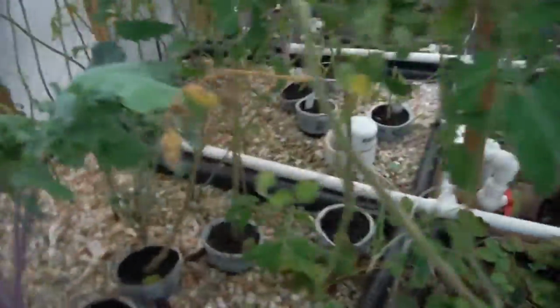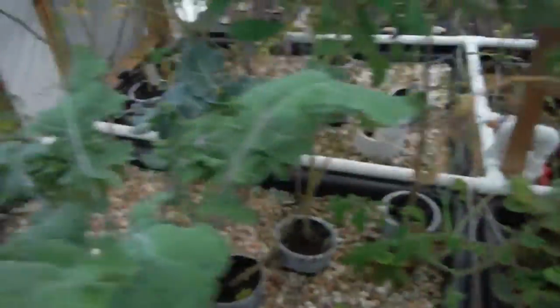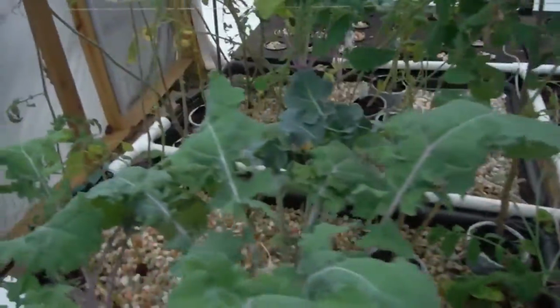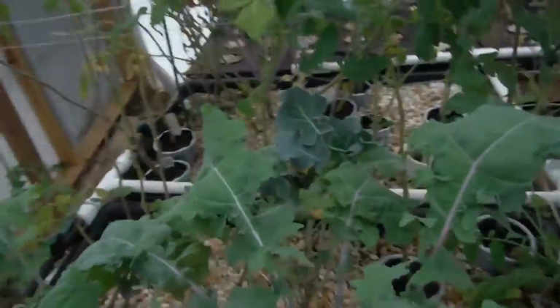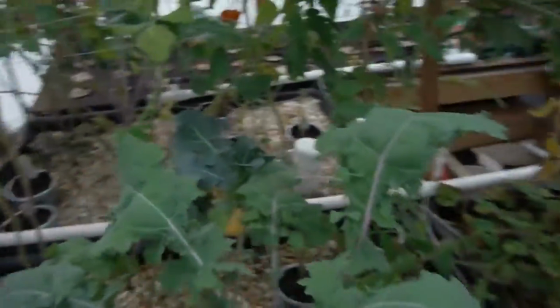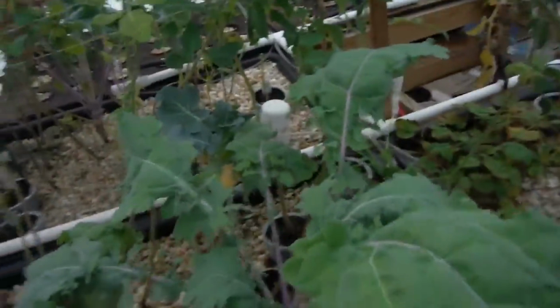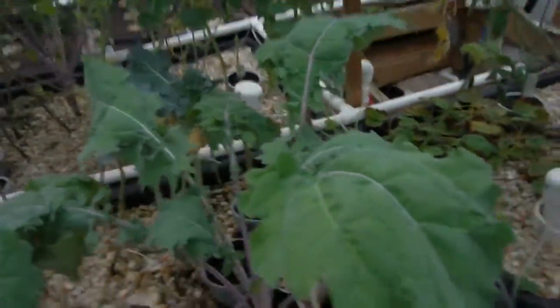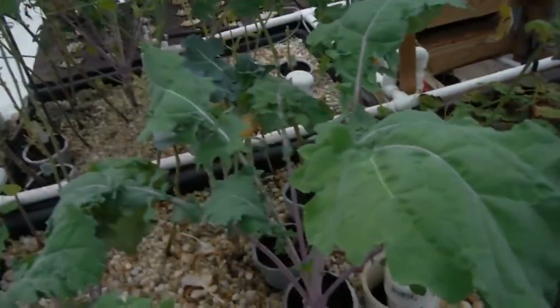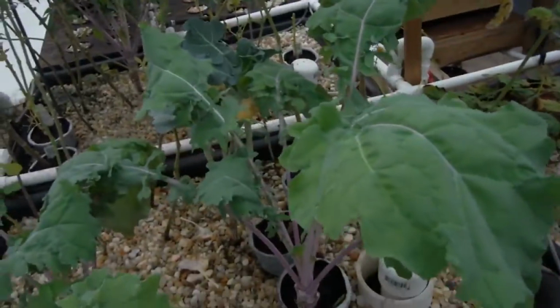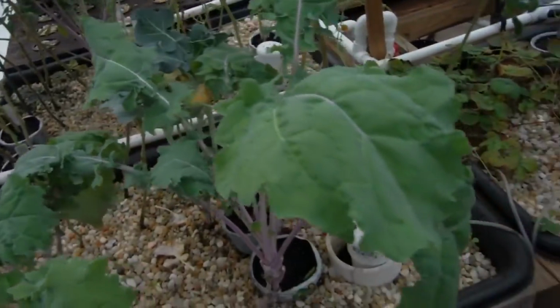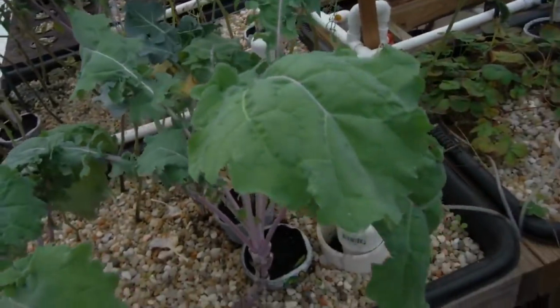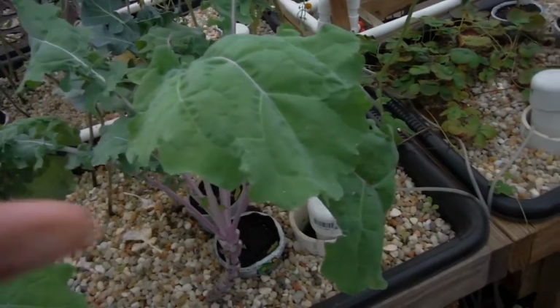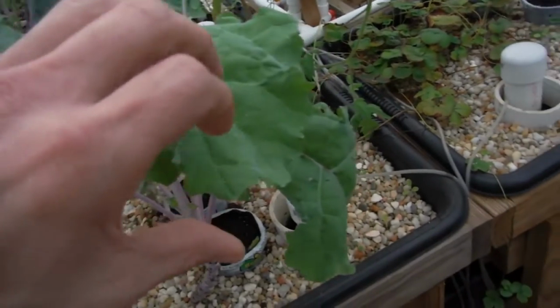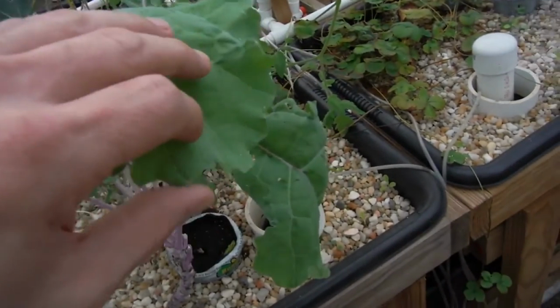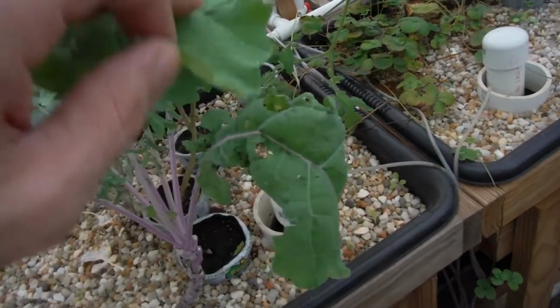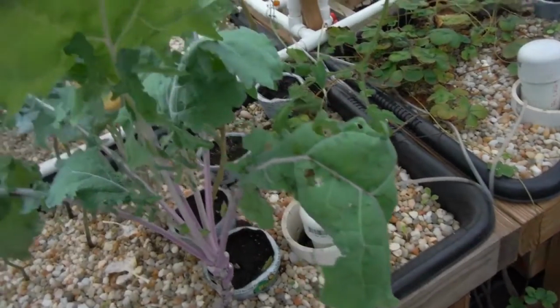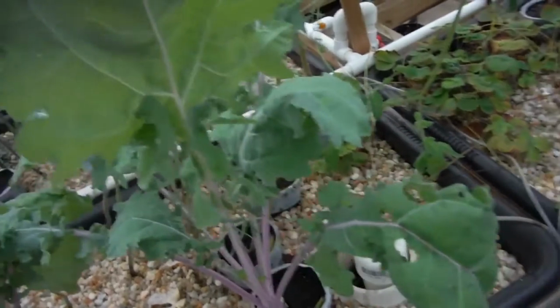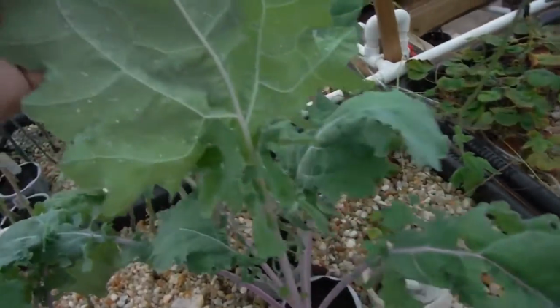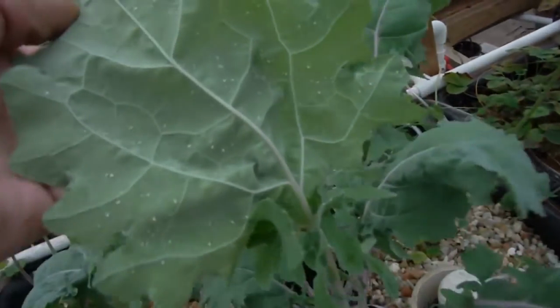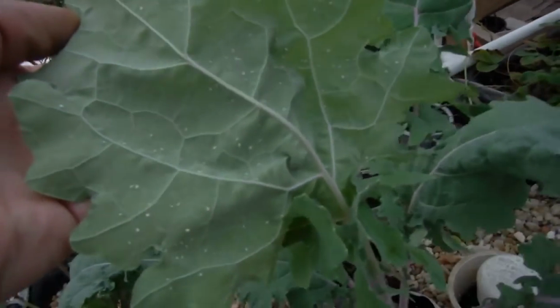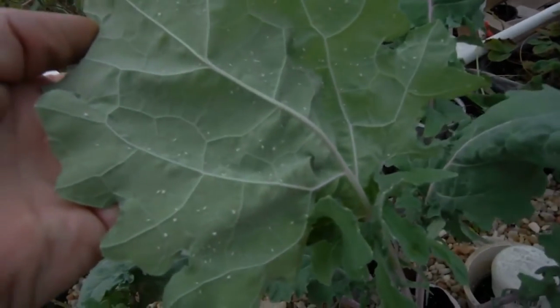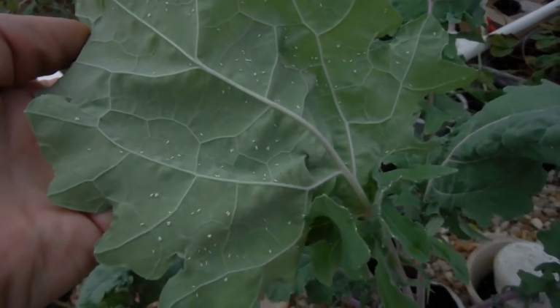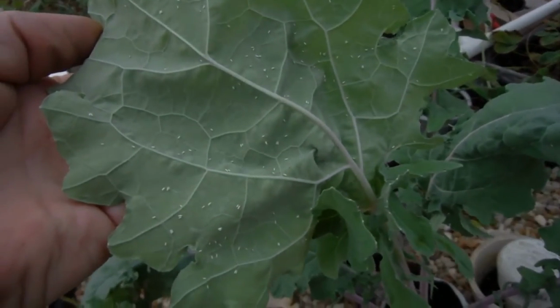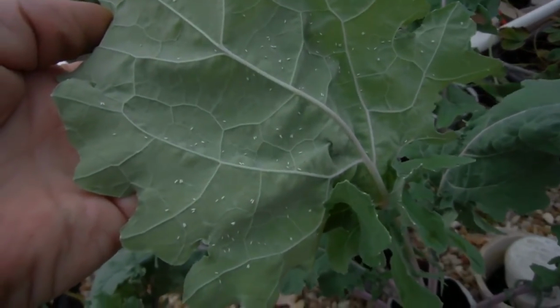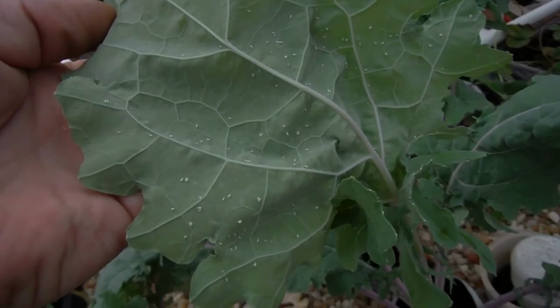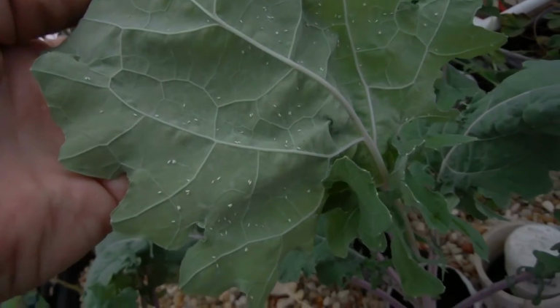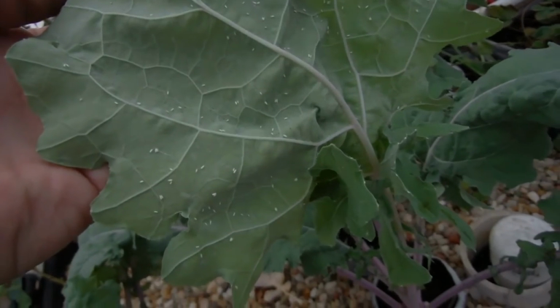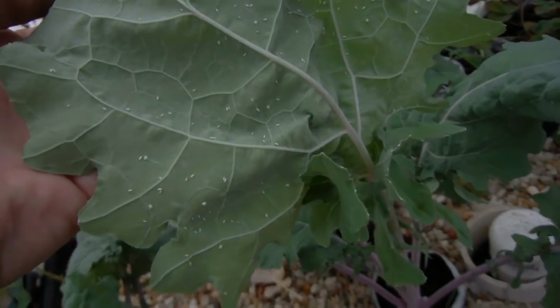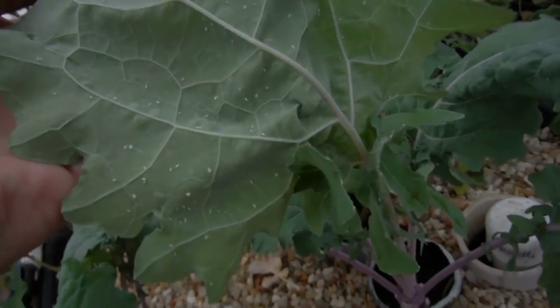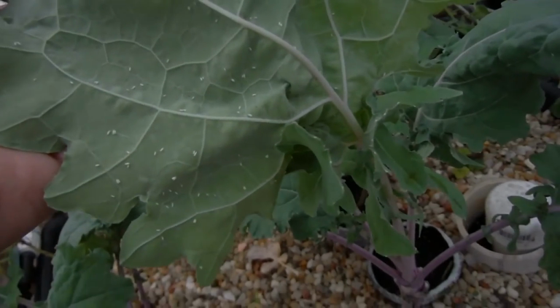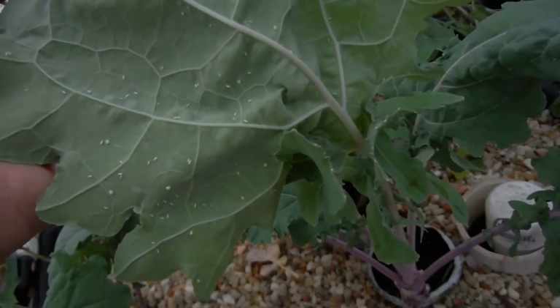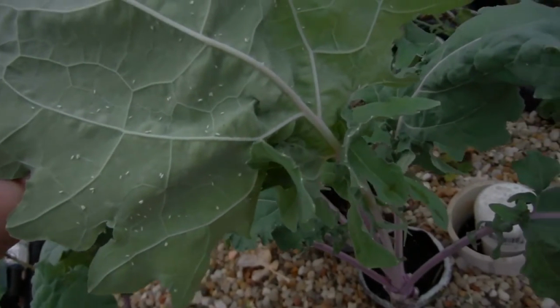Come on over here. I've been having a problem right over here with my kale. White dots all over there — I believe those are white flies.